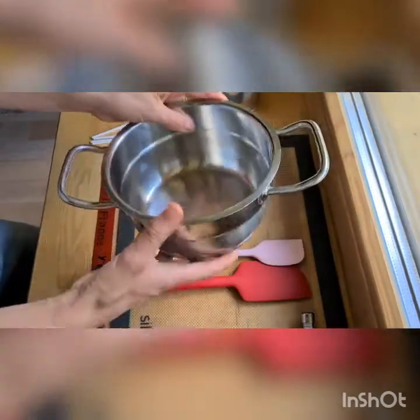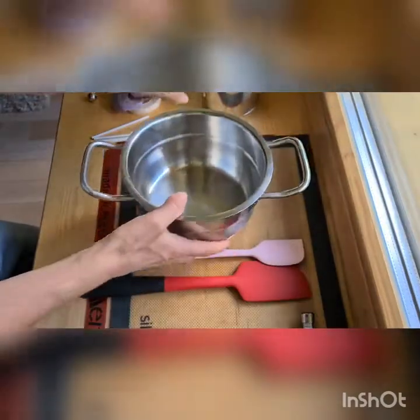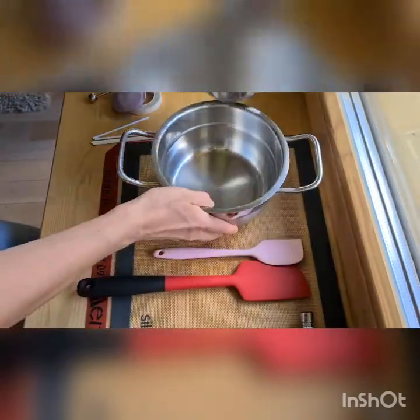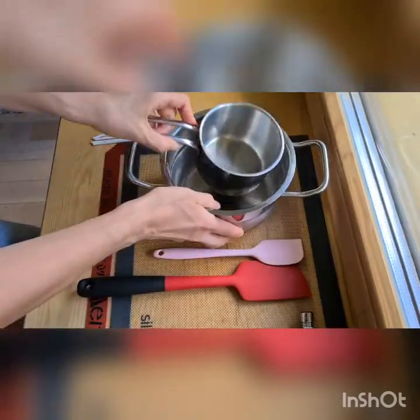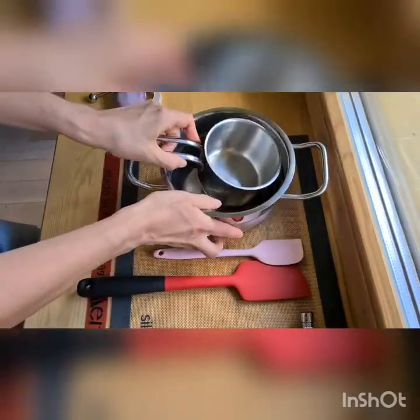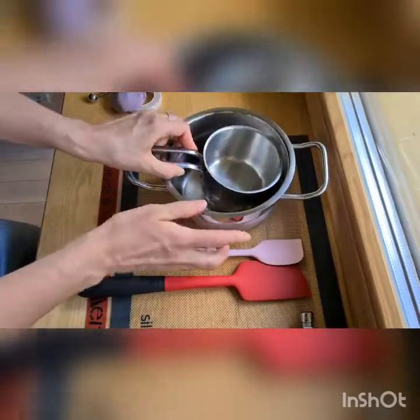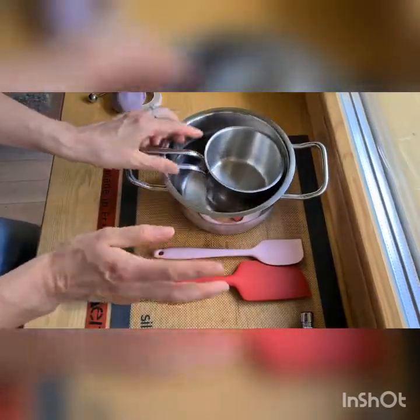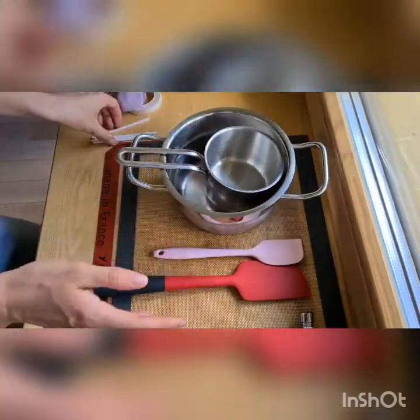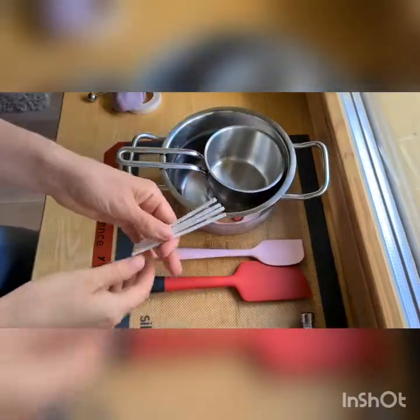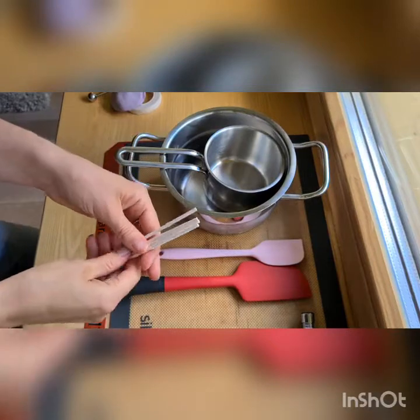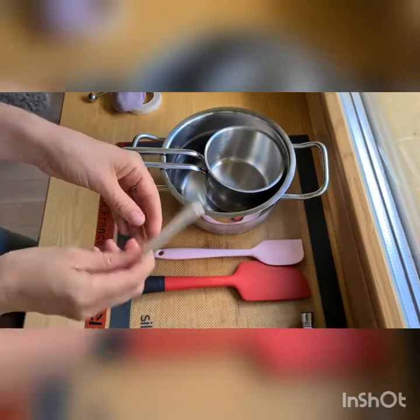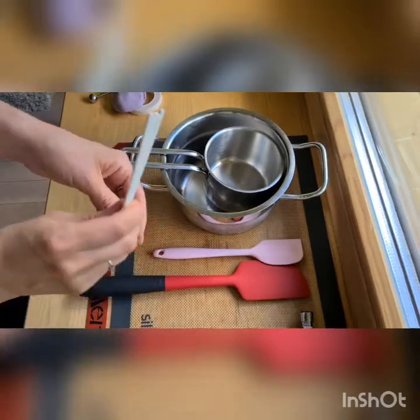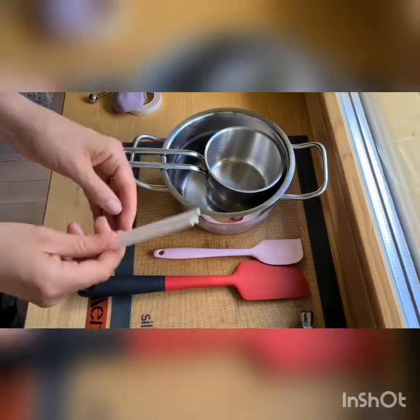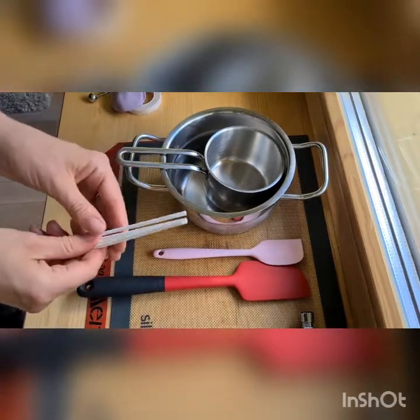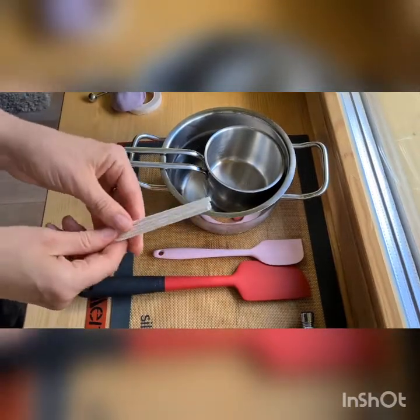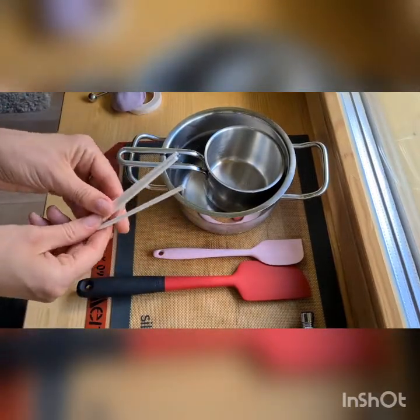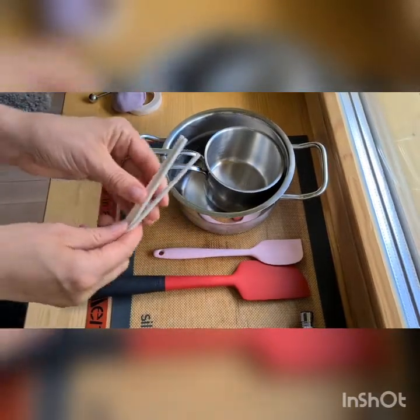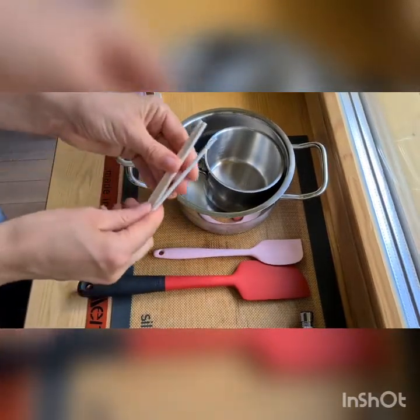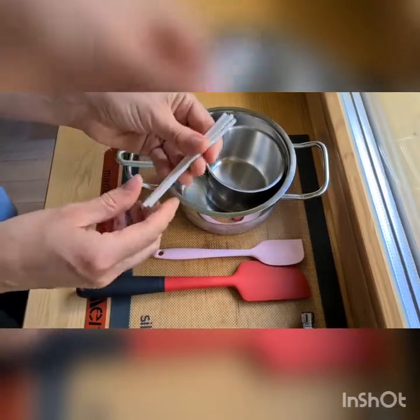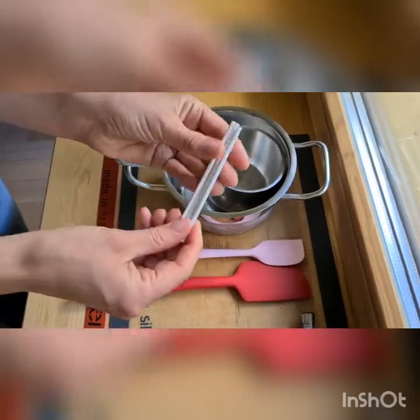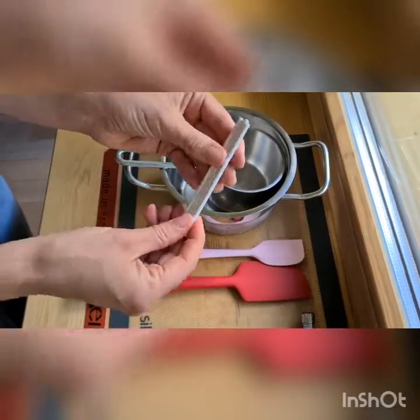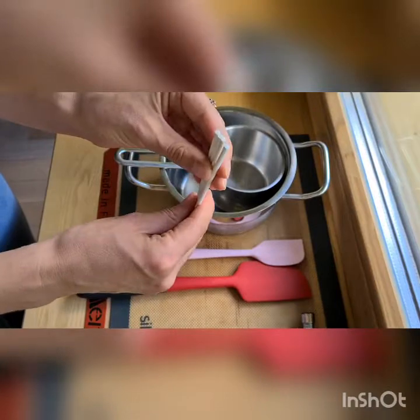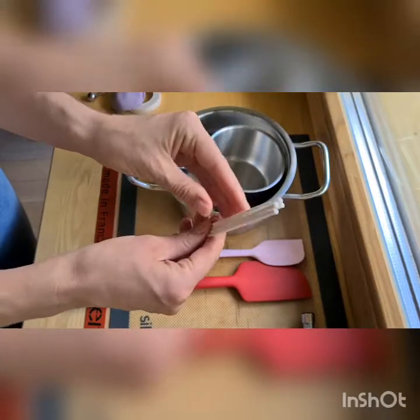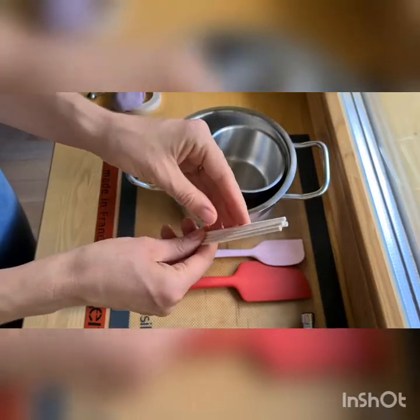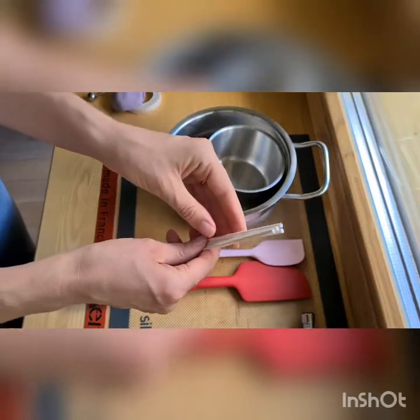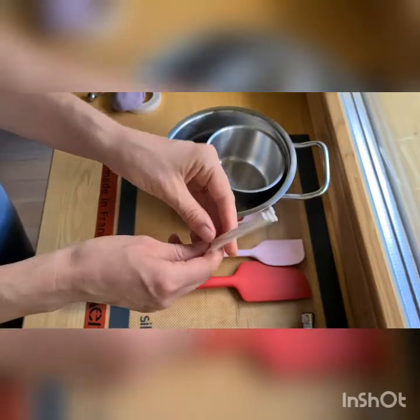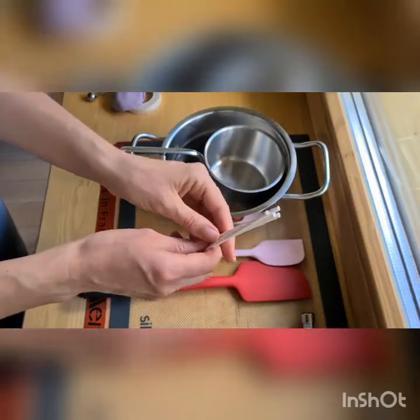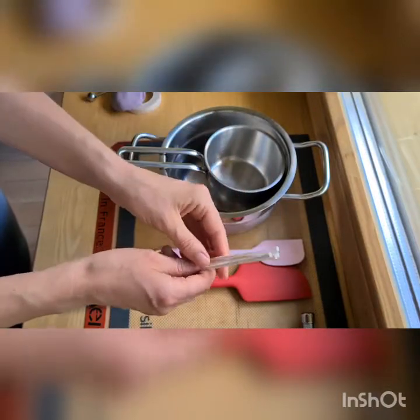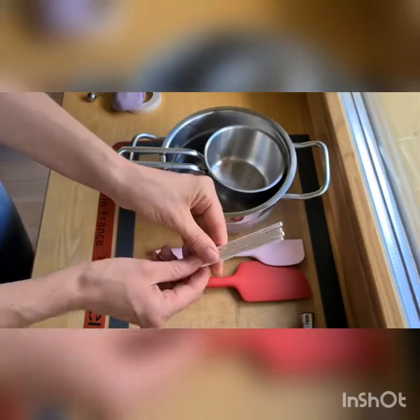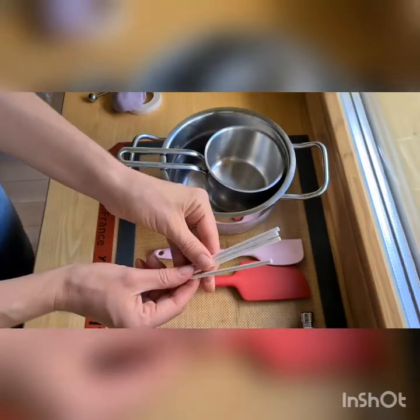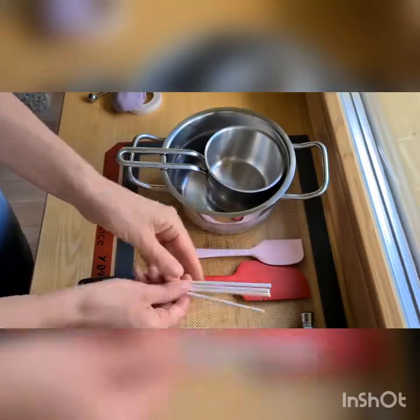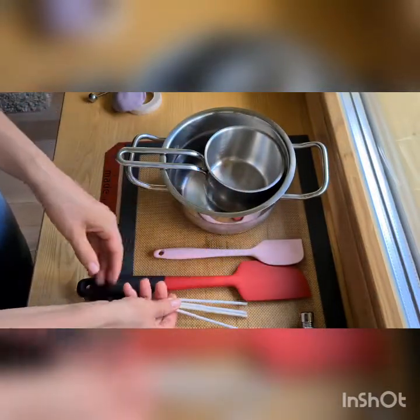If you want to make lollipops, you need to have paper sticks. They are not plastic — they are paper sticks, and you need to have paper sticks when working with lollipops.